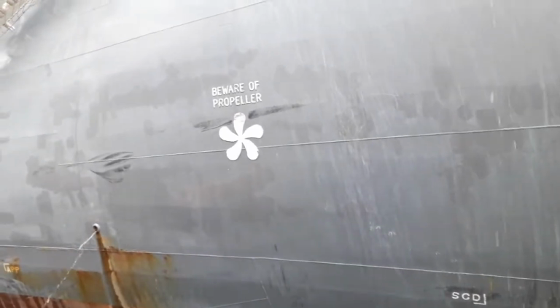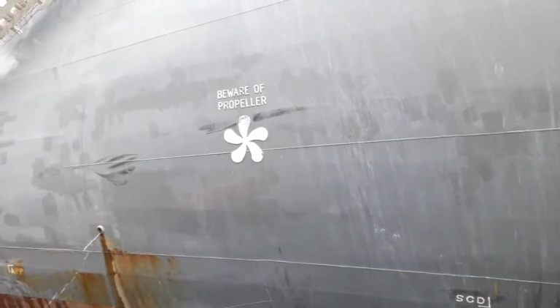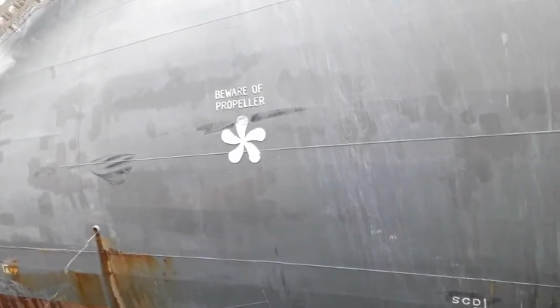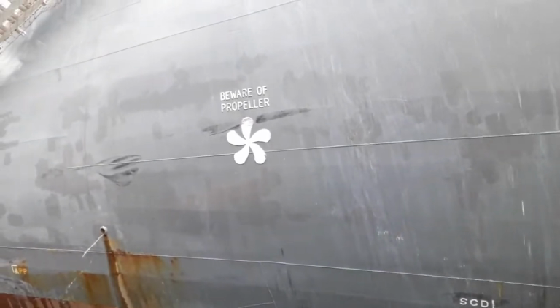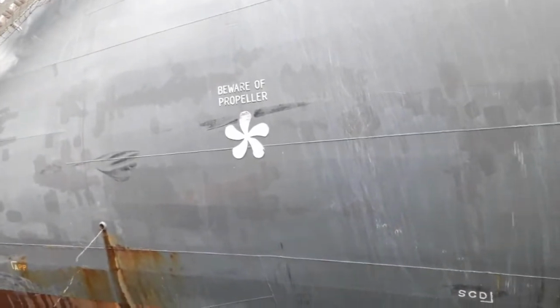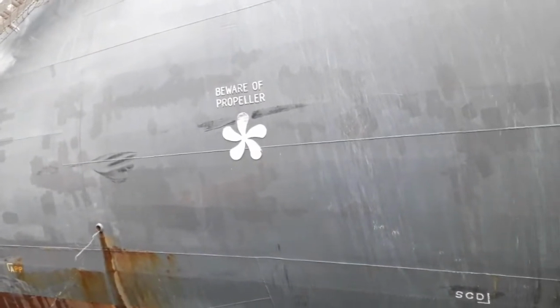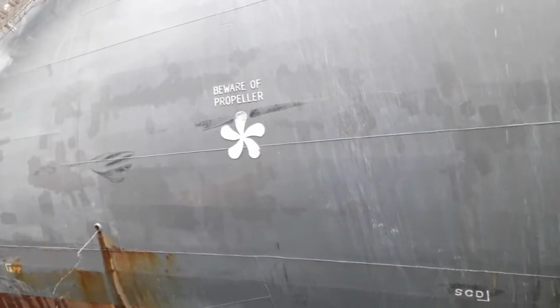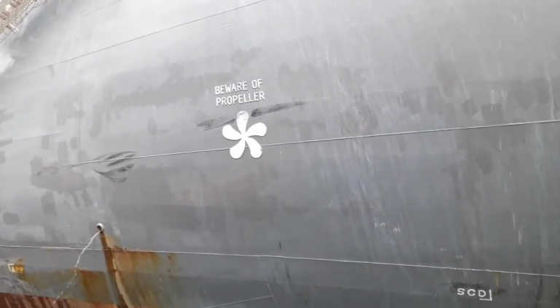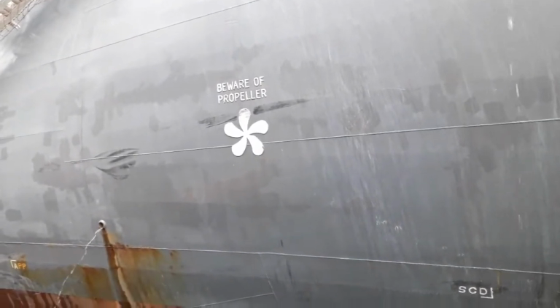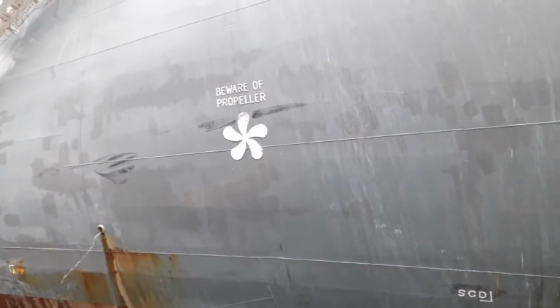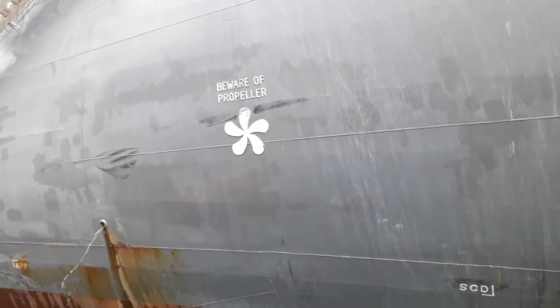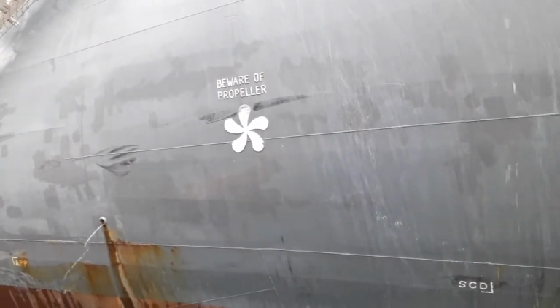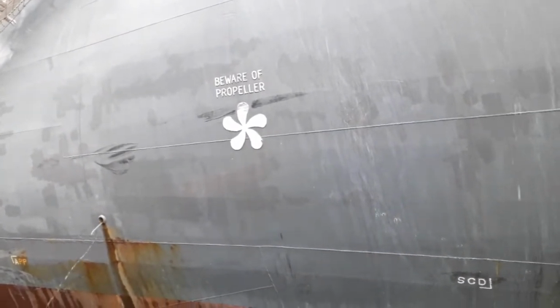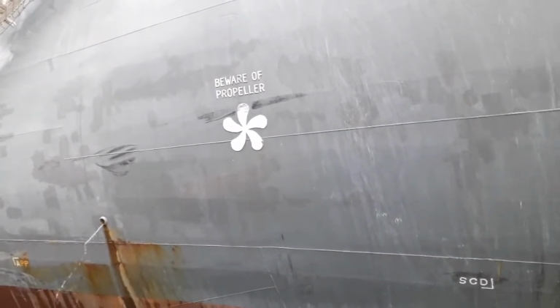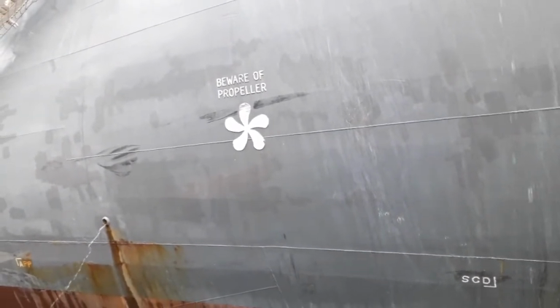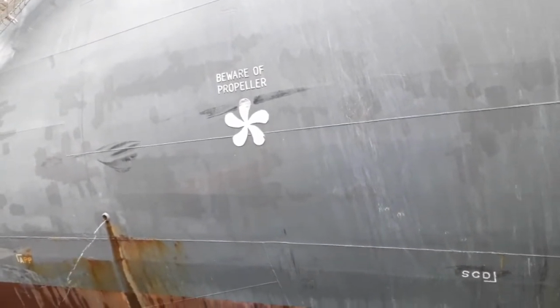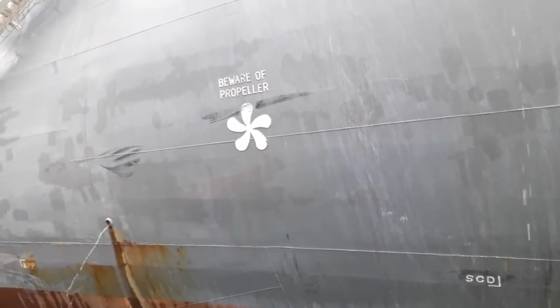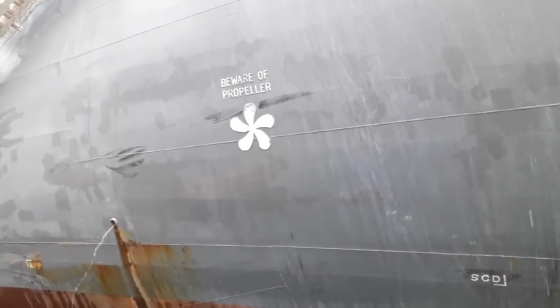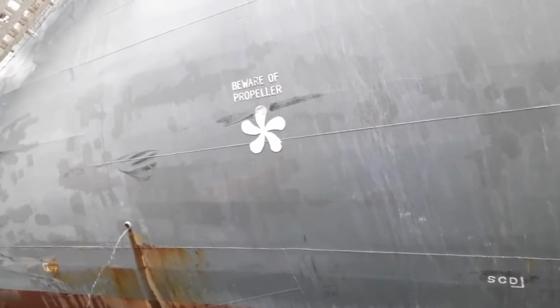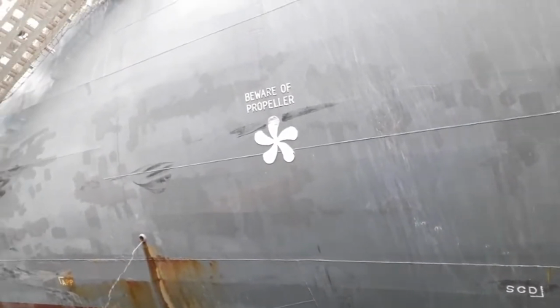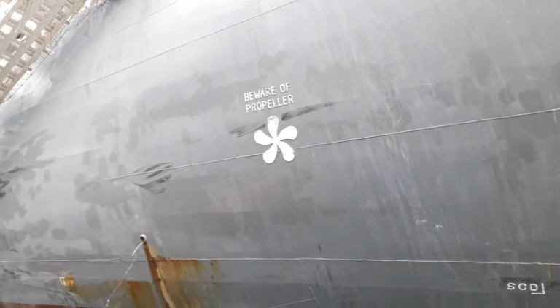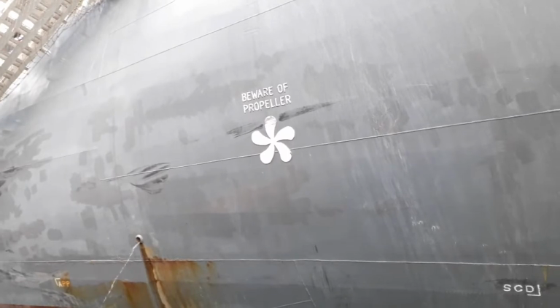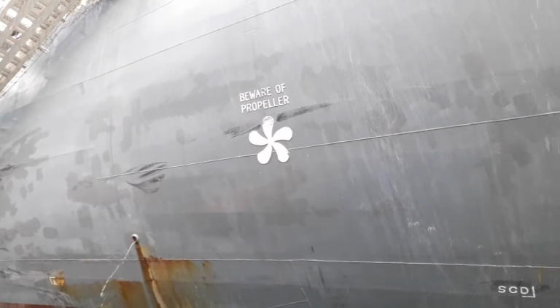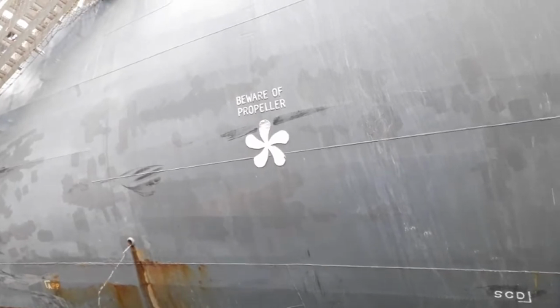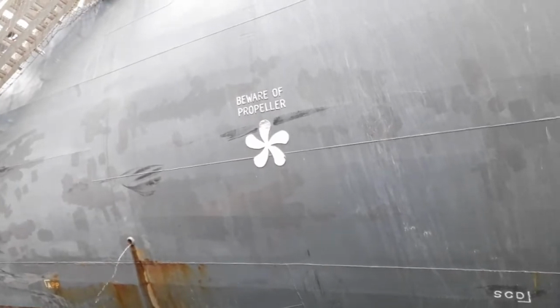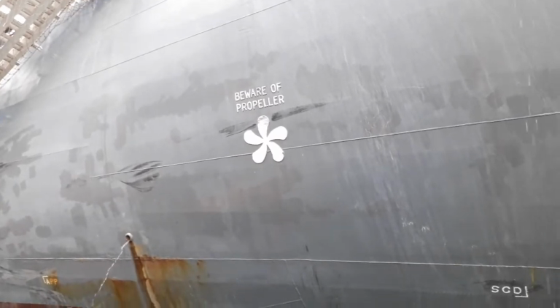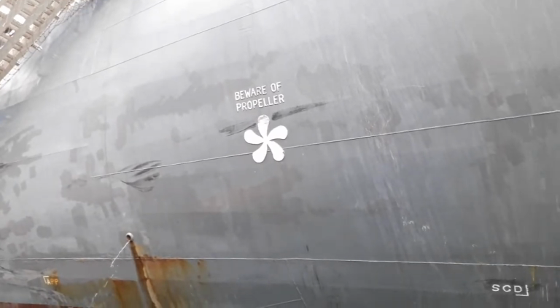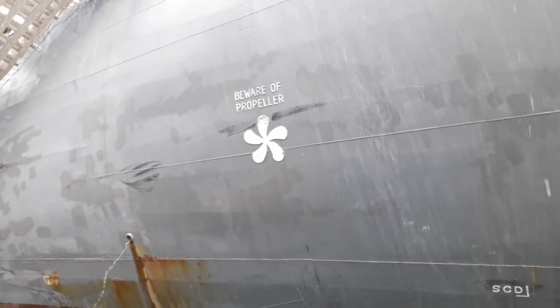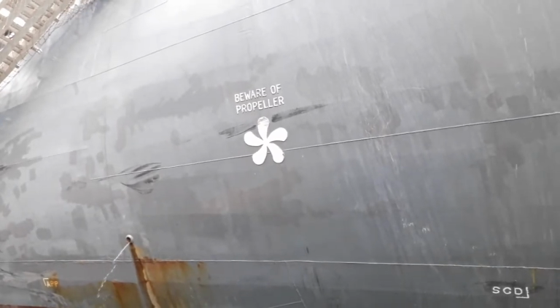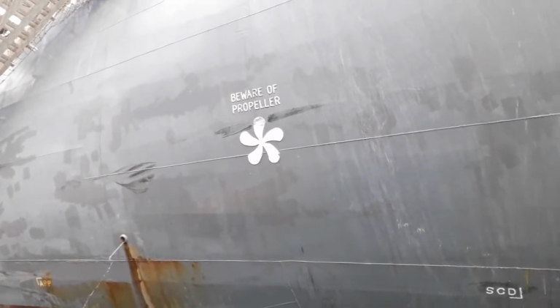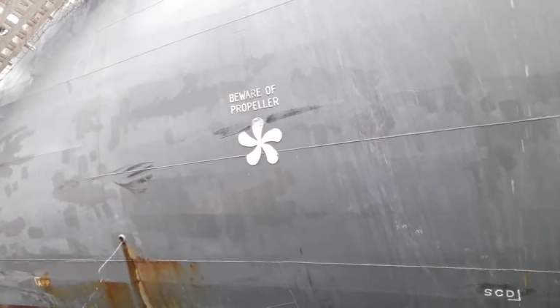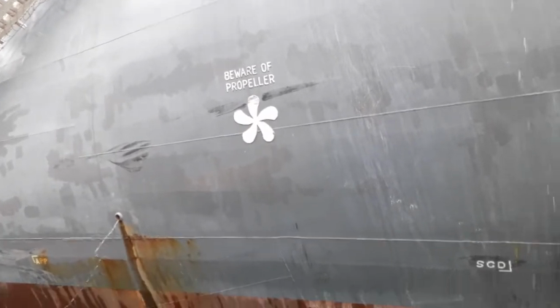This marking indicates that the ship has a propeller — be careful with the propeller. This is something called a propeller board.